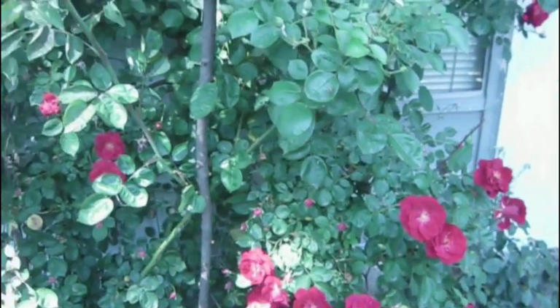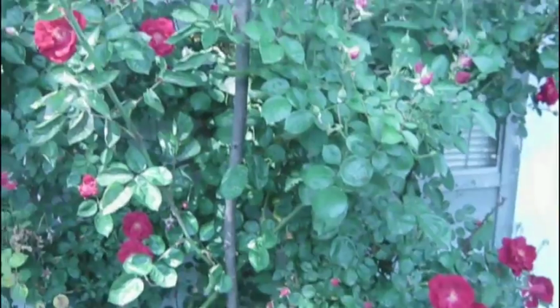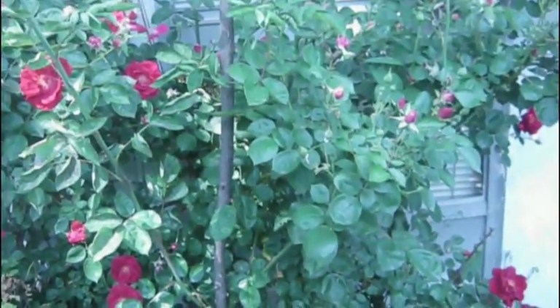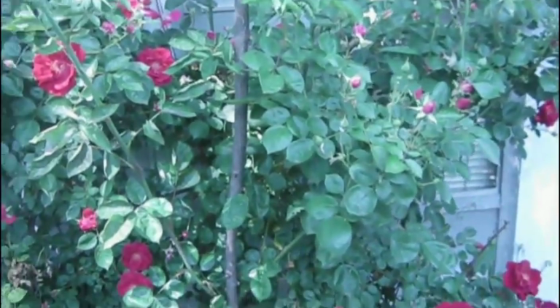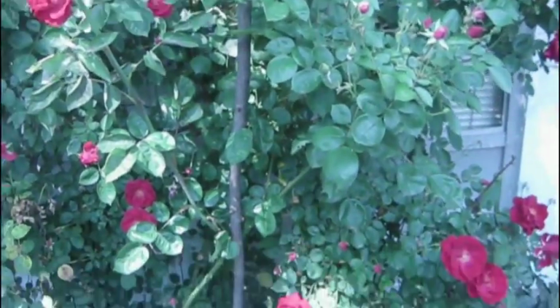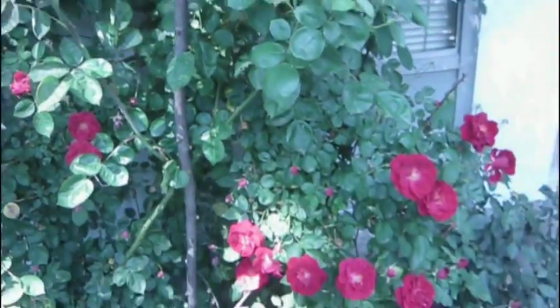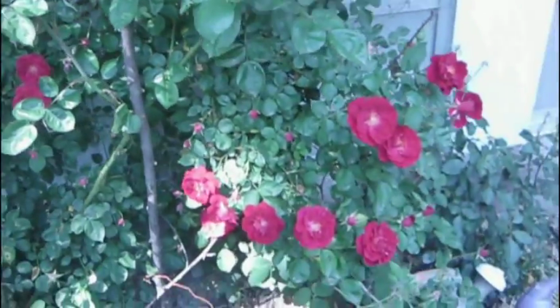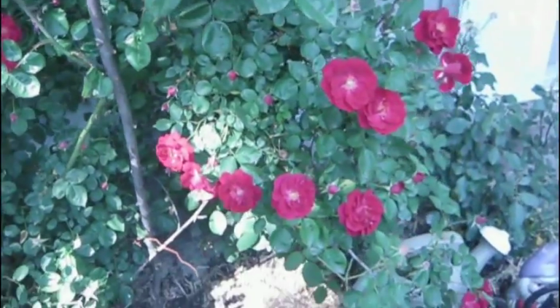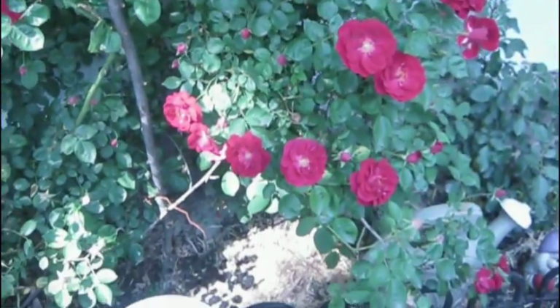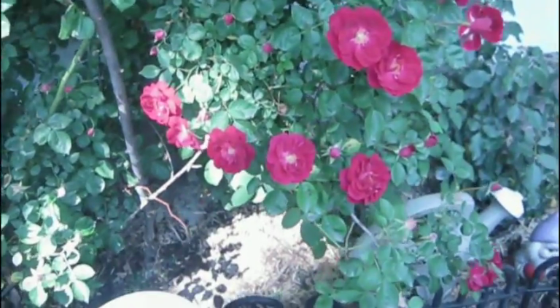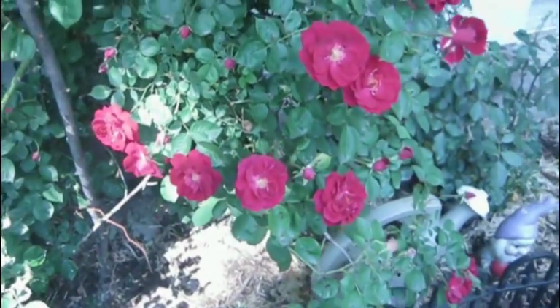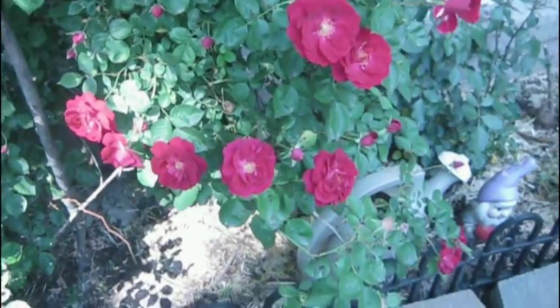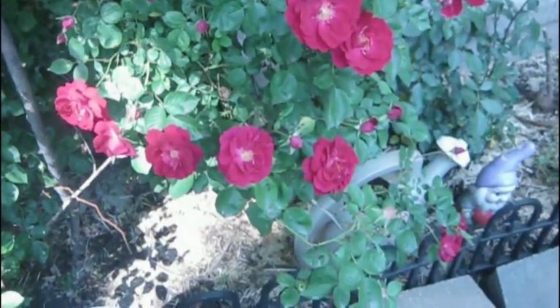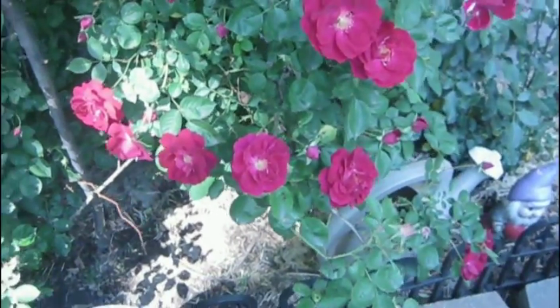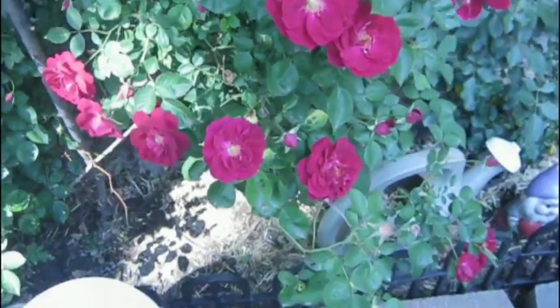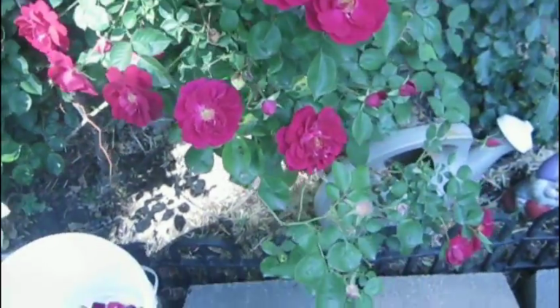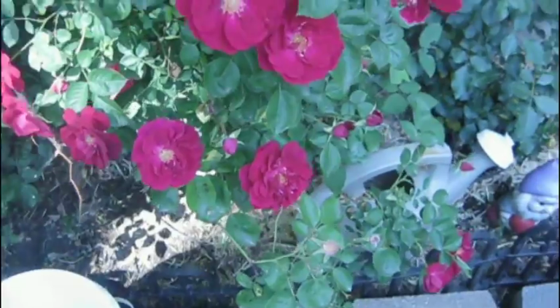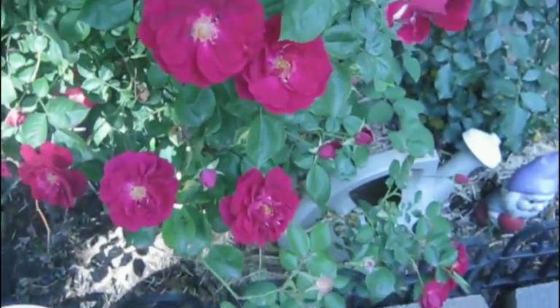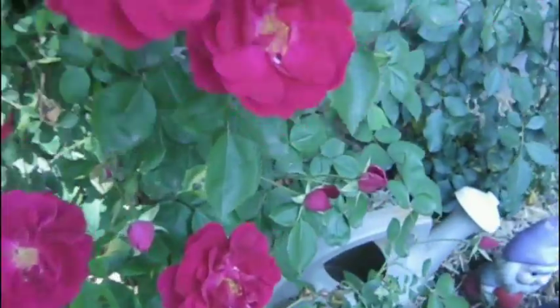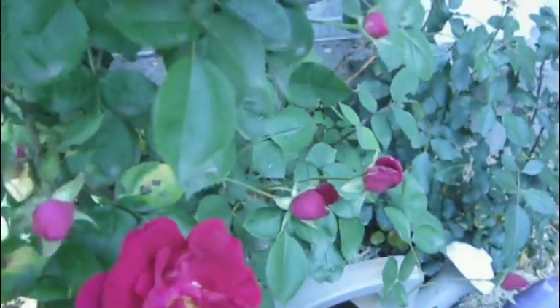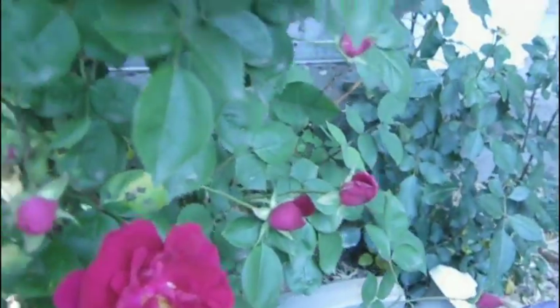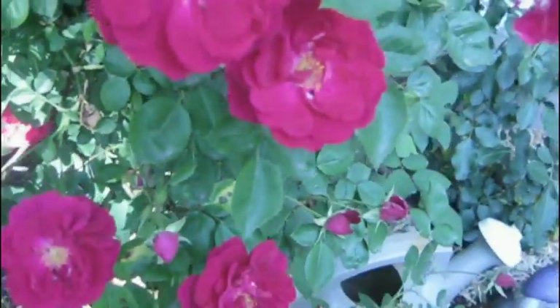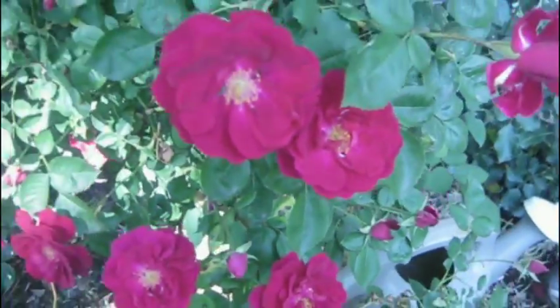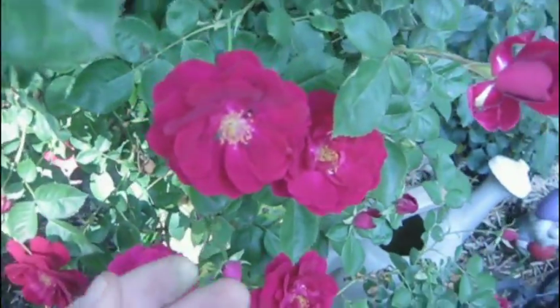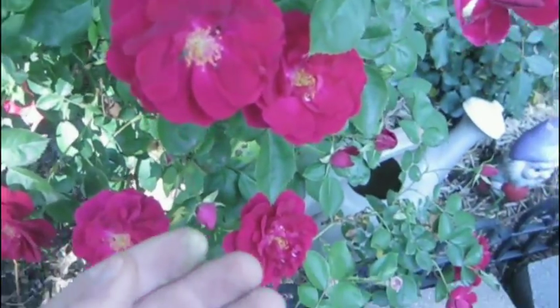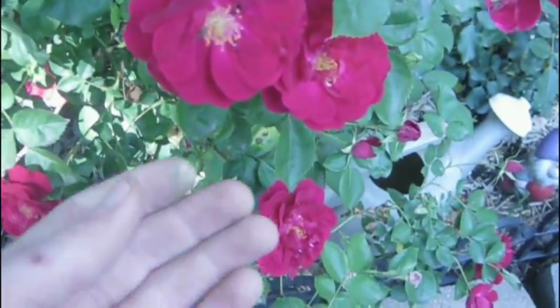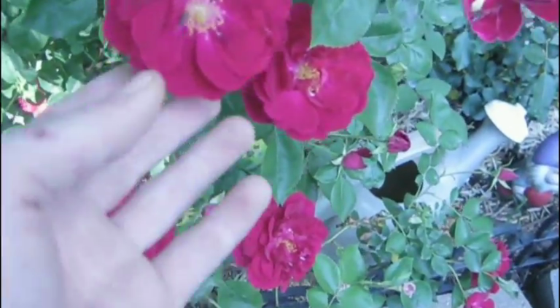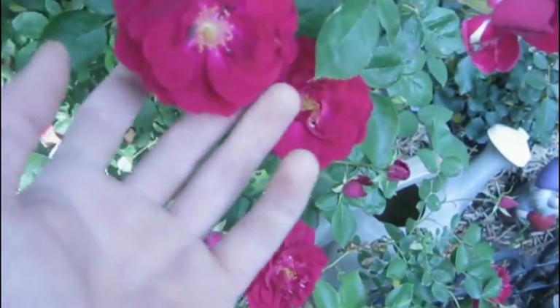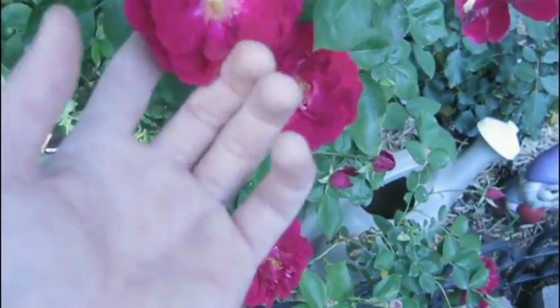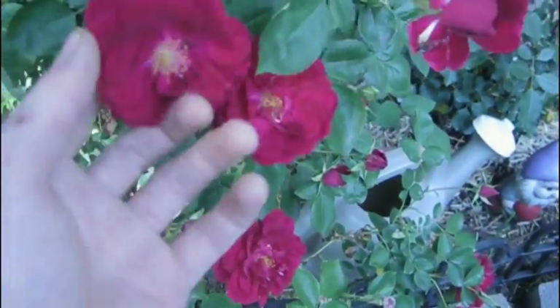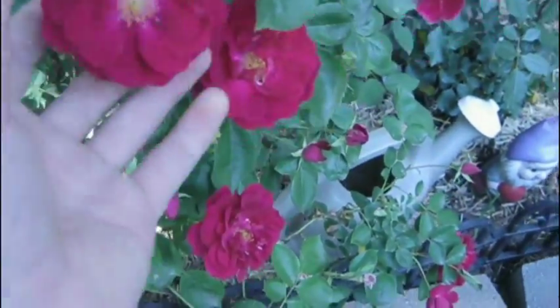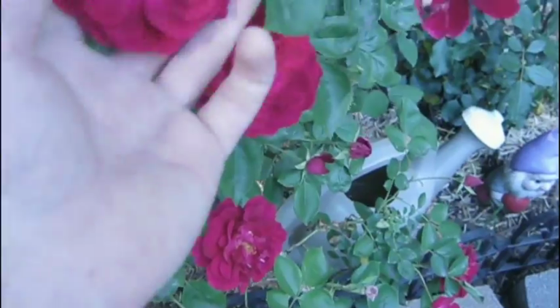I'm going to show you a quick and easy way to prepare roses. These ones are climbing roses for small animals like guinea pigs, chinchillas, and anything else that could eat these flowers, like deer.